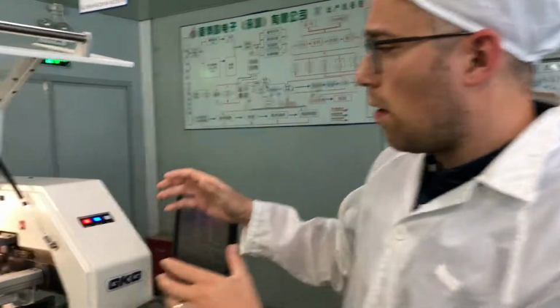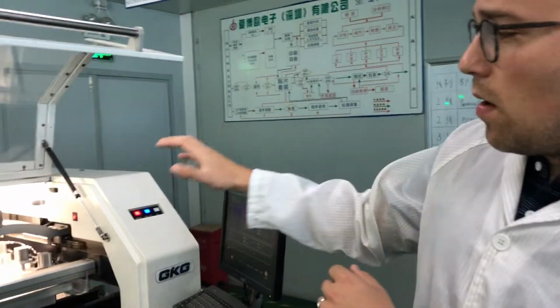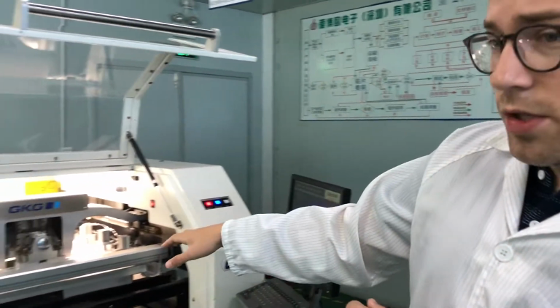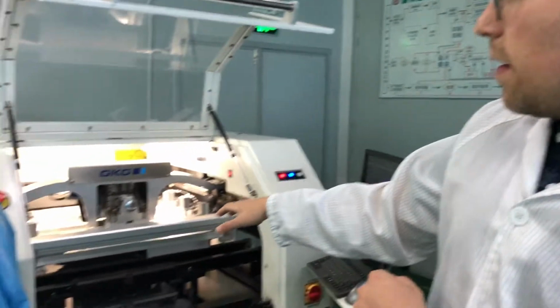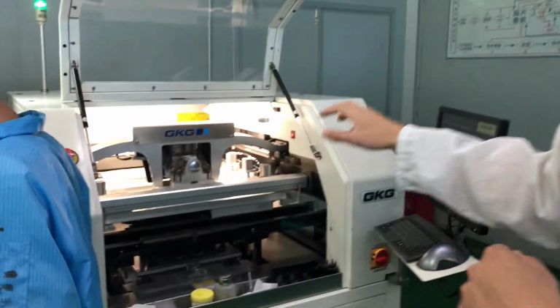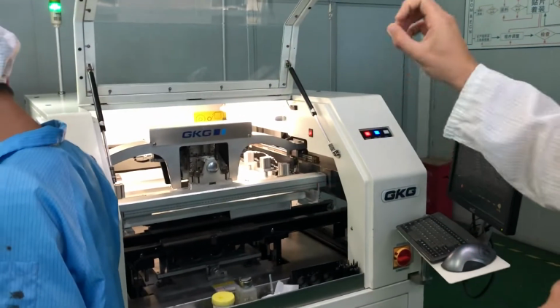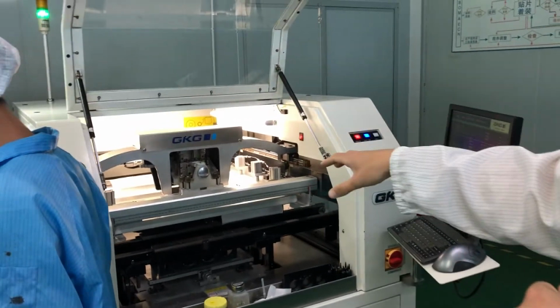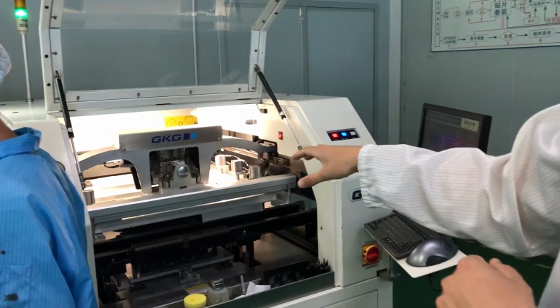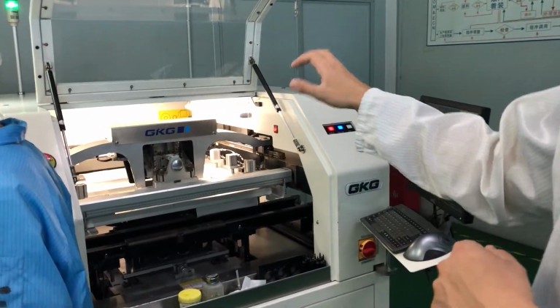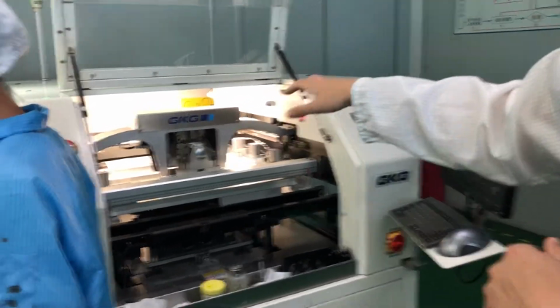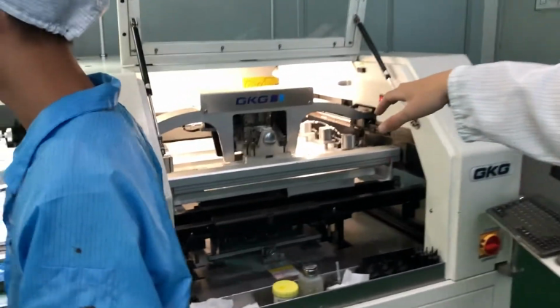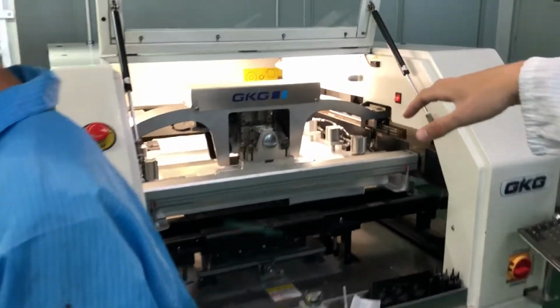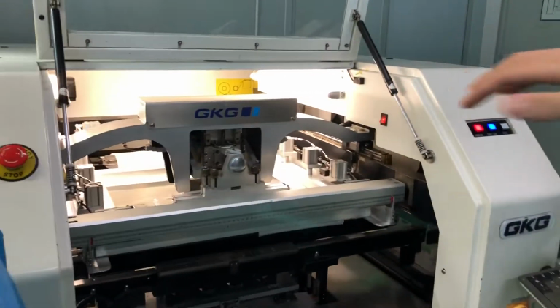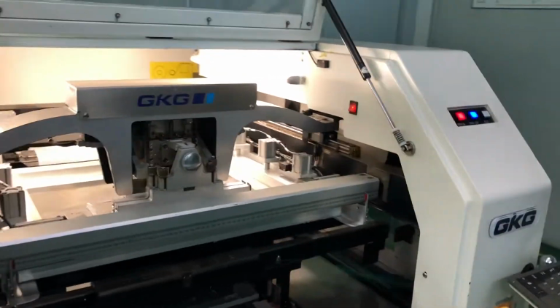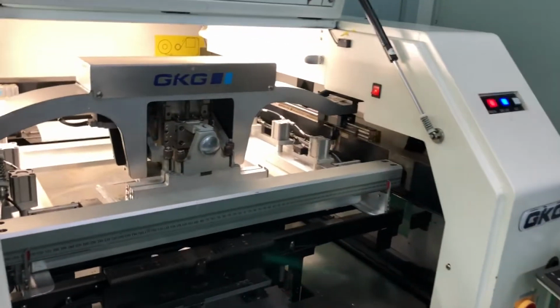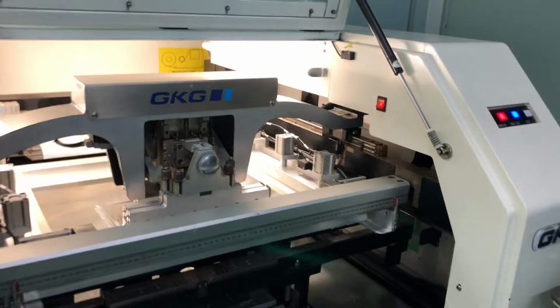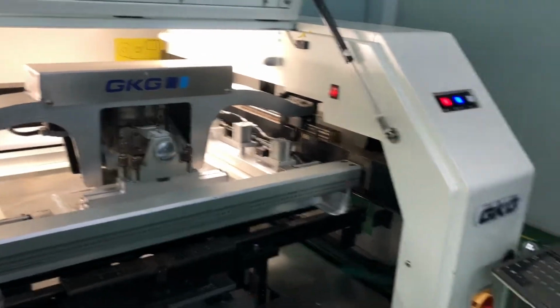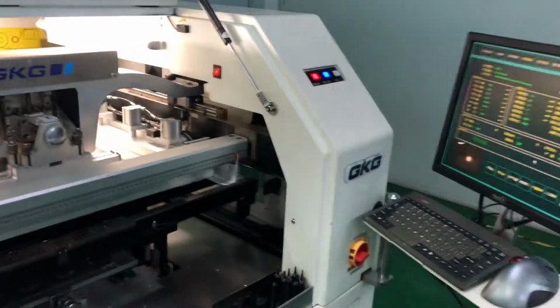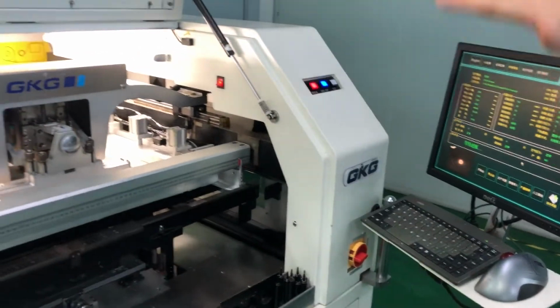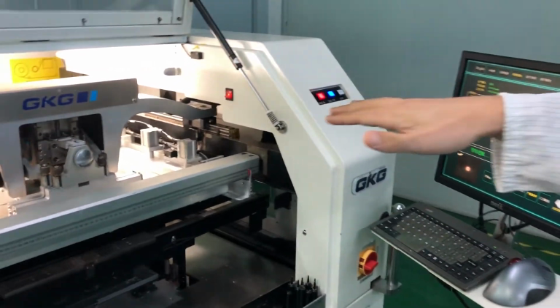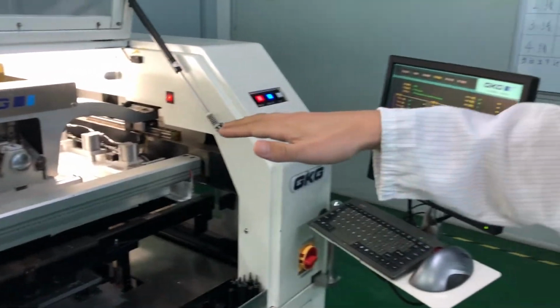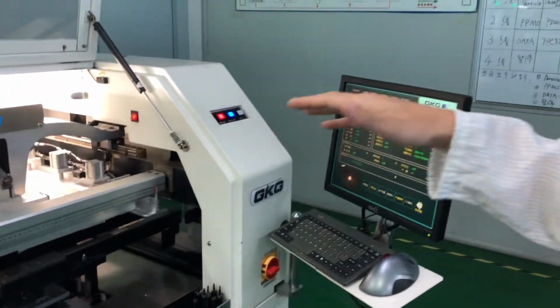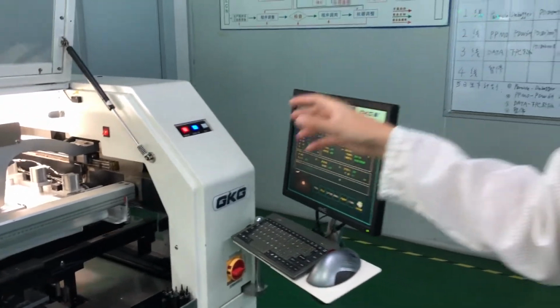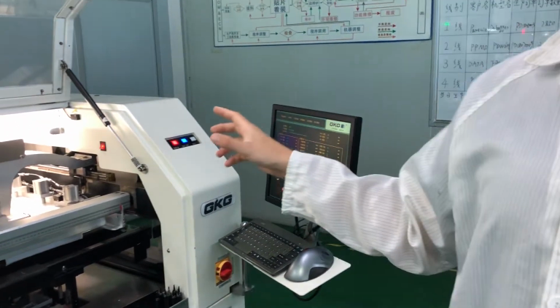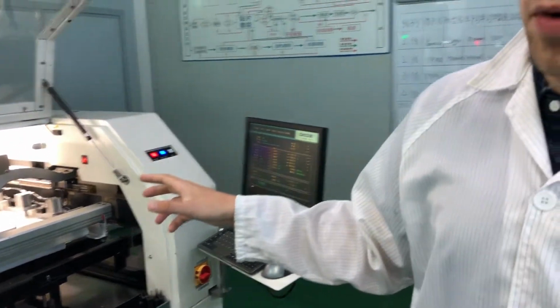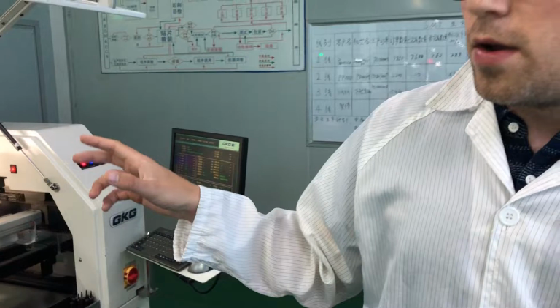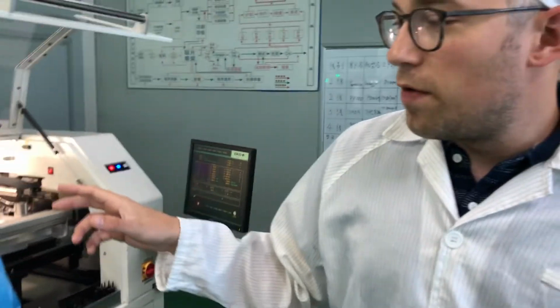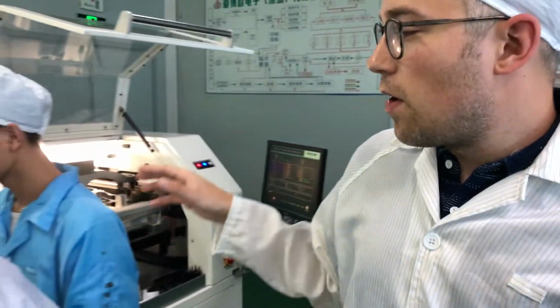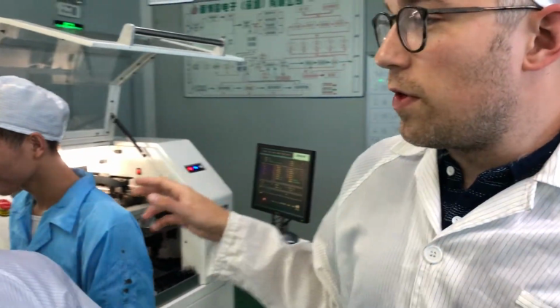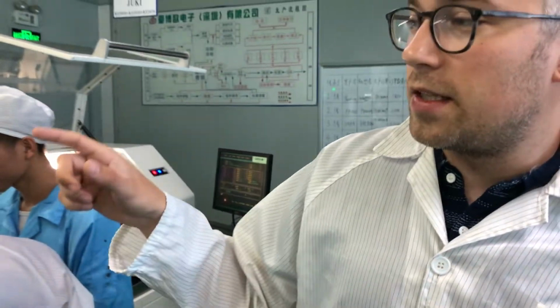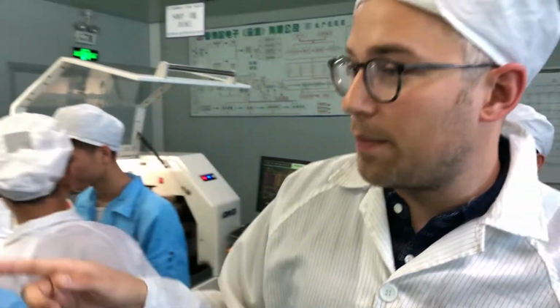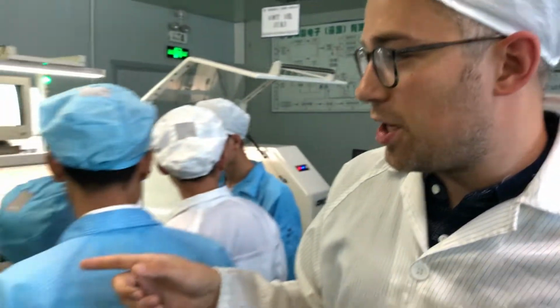So what we start with is the solder paste, which is applied by this machine. Basically what we're going to do is put a little bit of solder through the stencil onto the circuit board, at which point the circuit board moves through this into the pick-and-place machine.